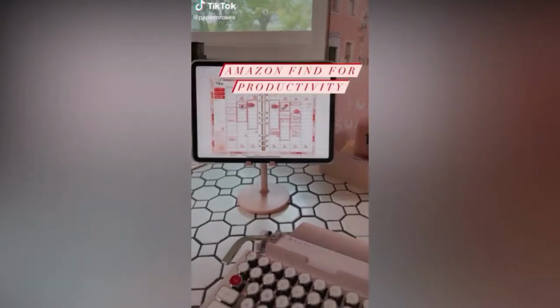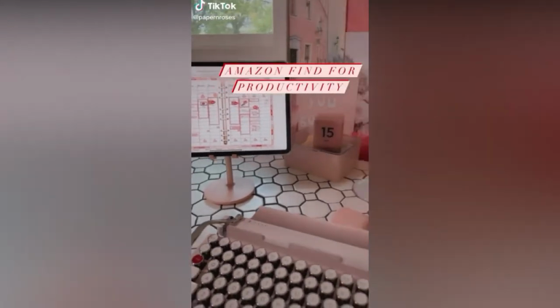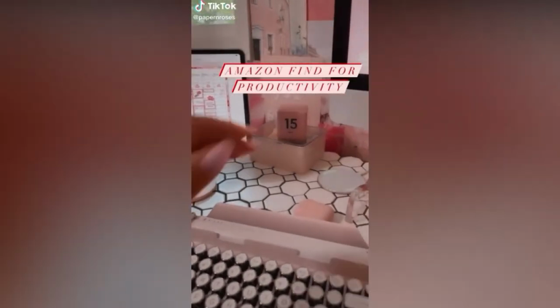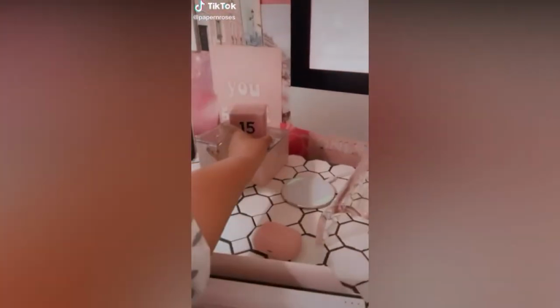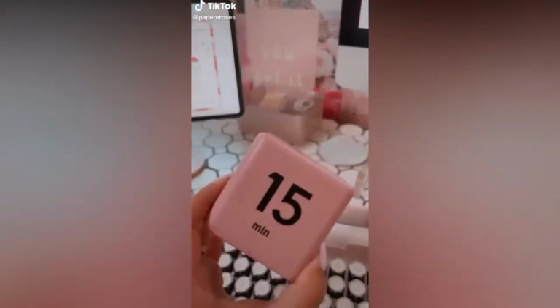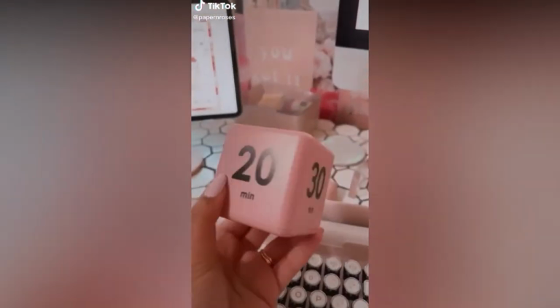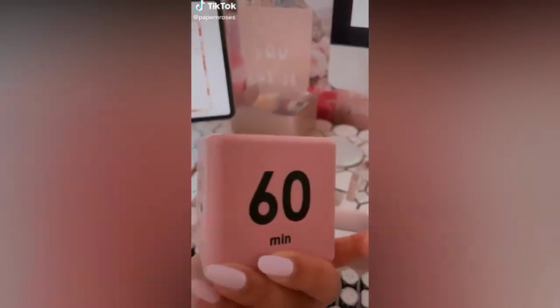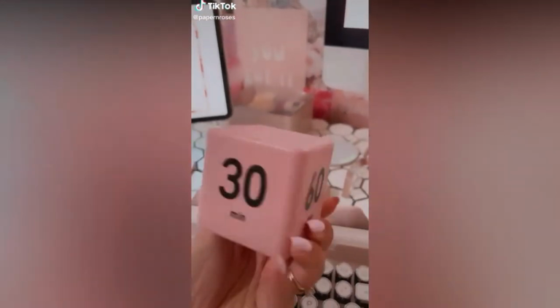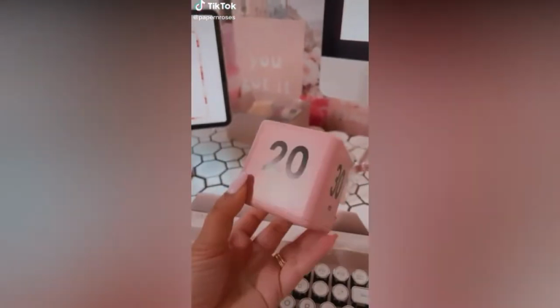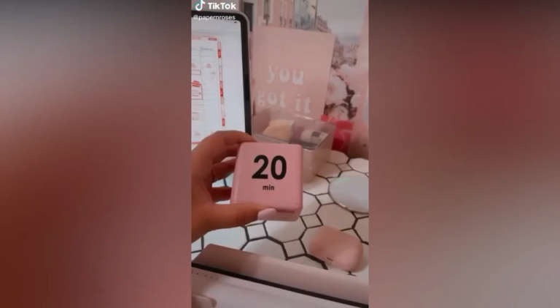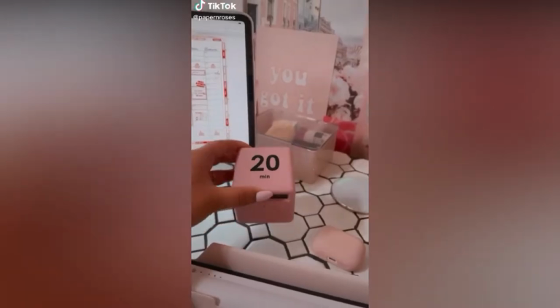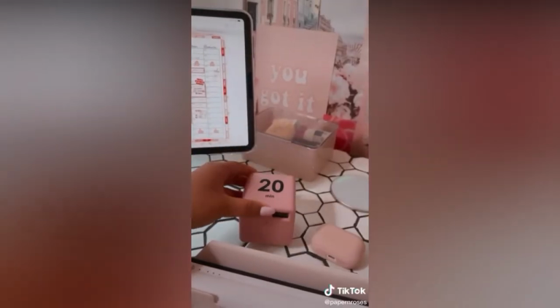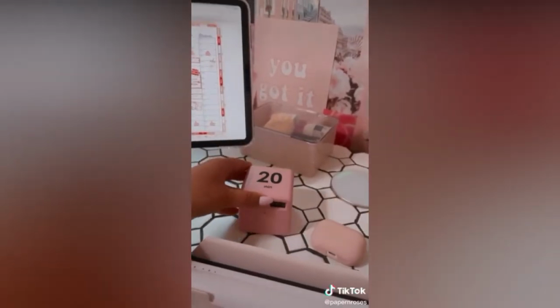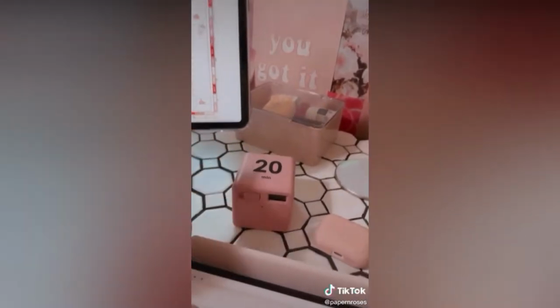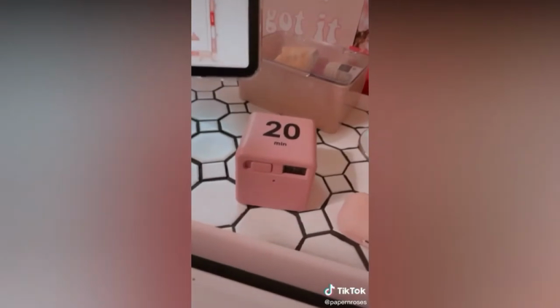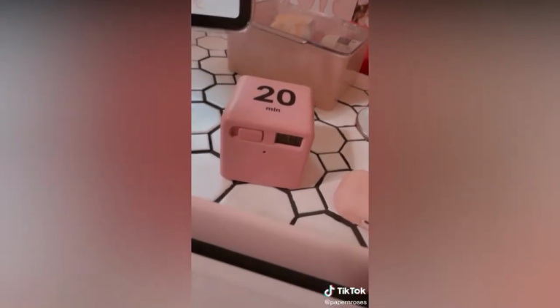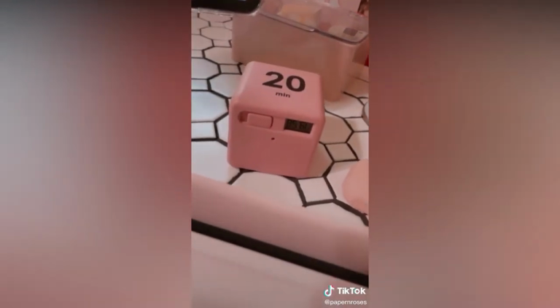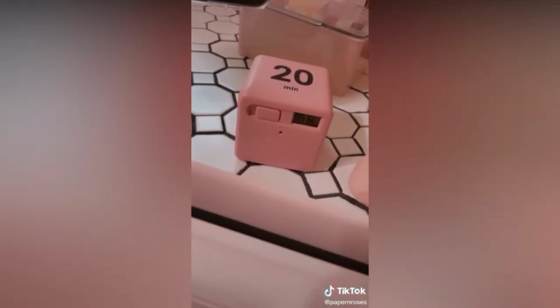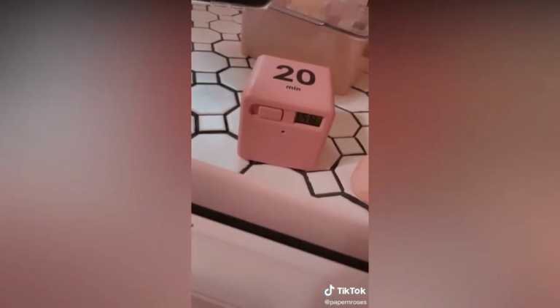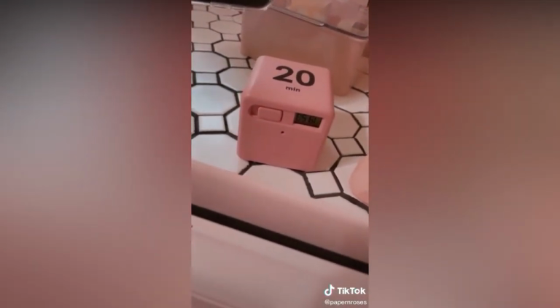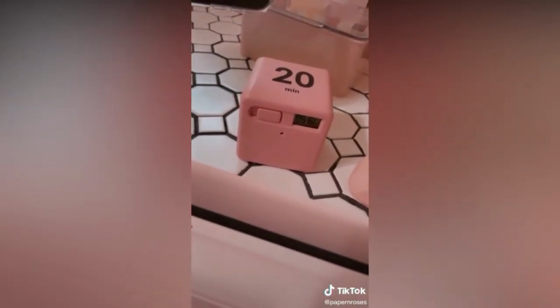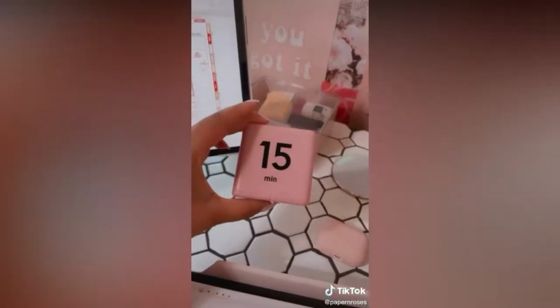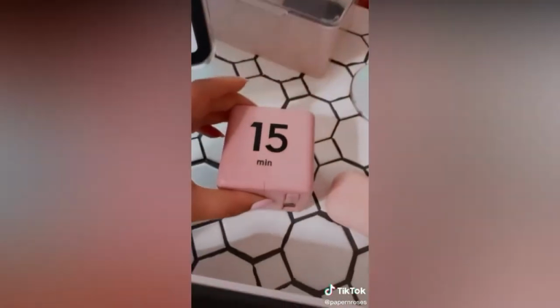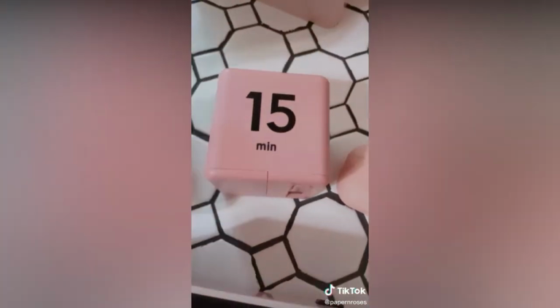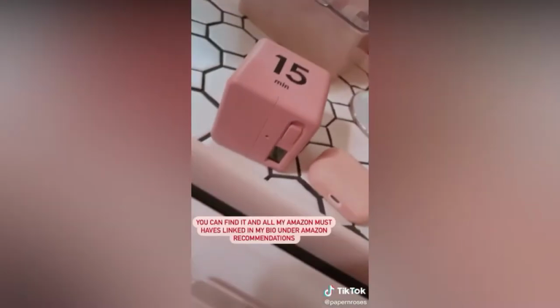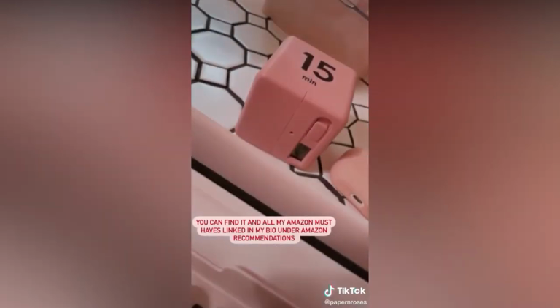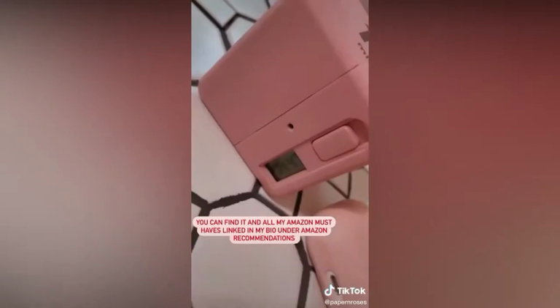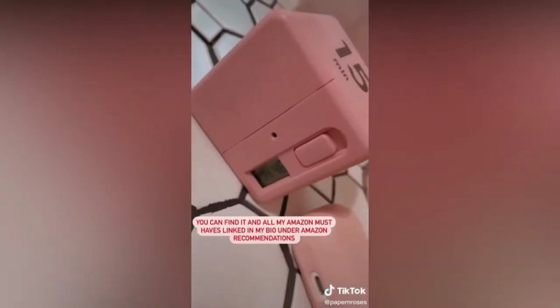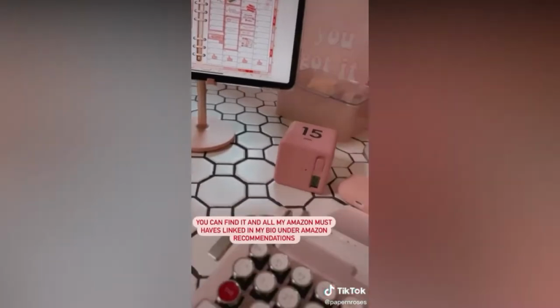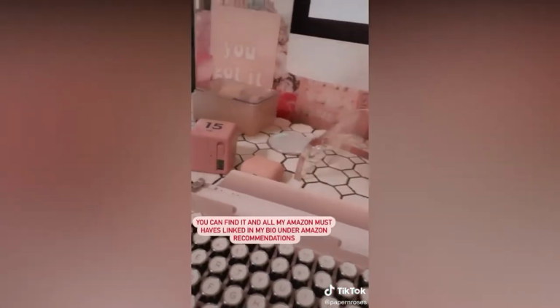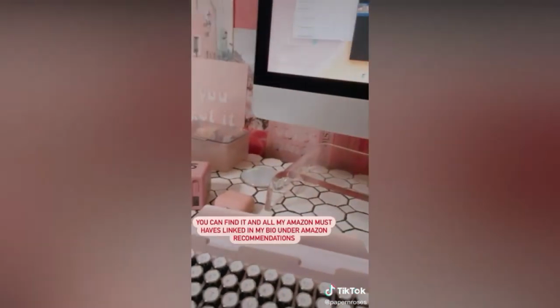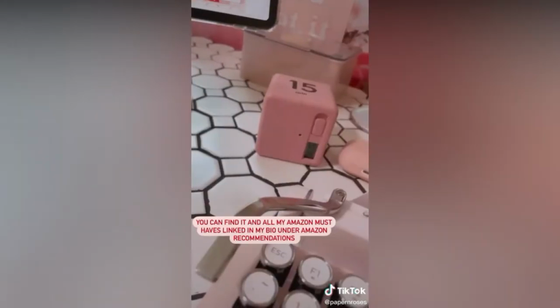Random Amazon find for productivity. This time cube has 15, 20, 30, and 60 minute increments — perfect for time blocking your day, especially if you're addicted to checking your phone. Just set it down with the time increment you need facing upwards and it'll automatically start the timer for you and beep when it's done.